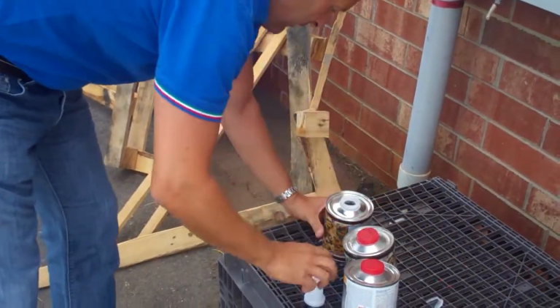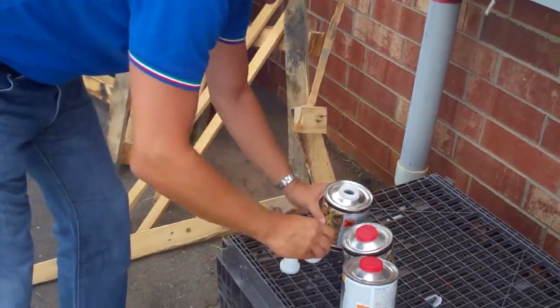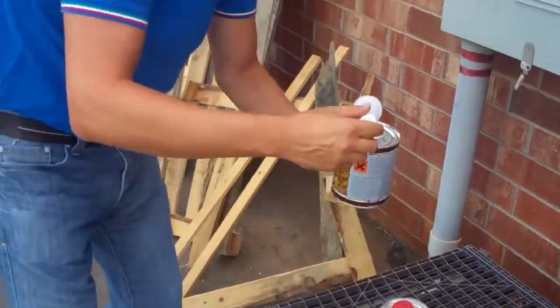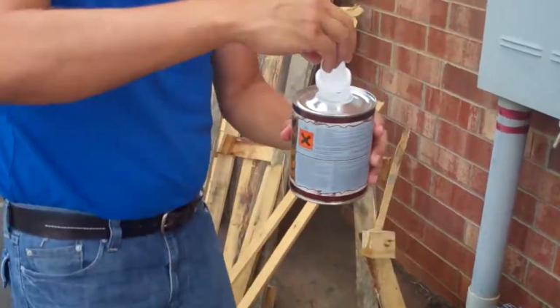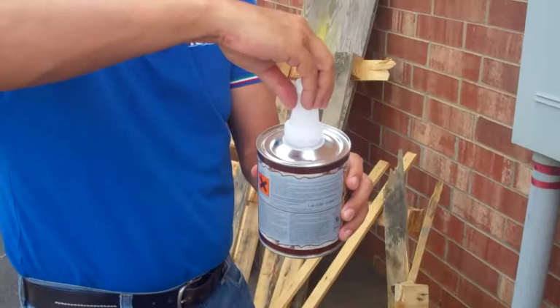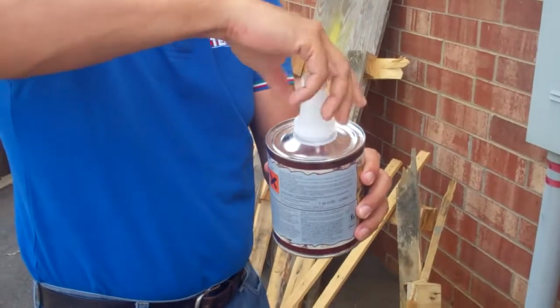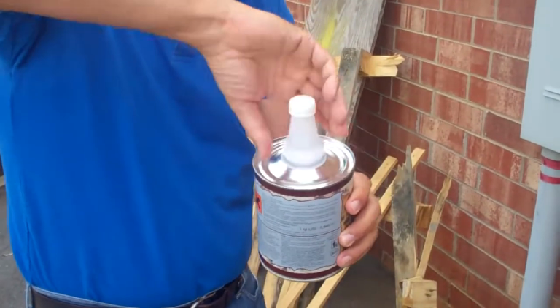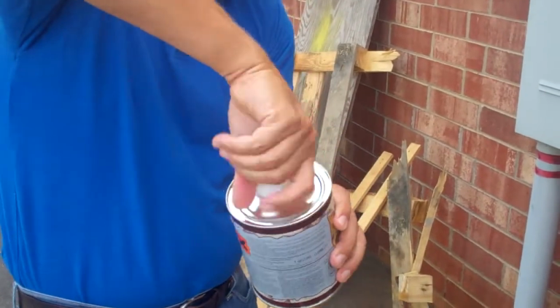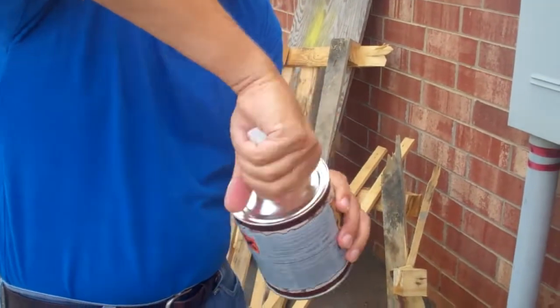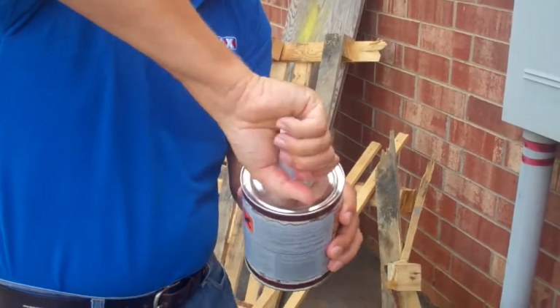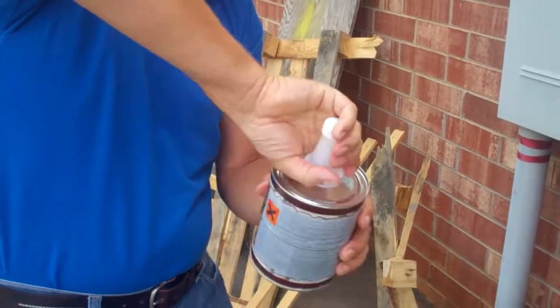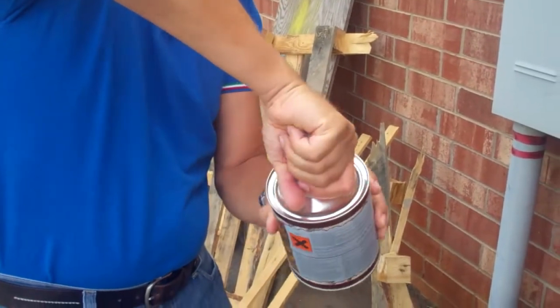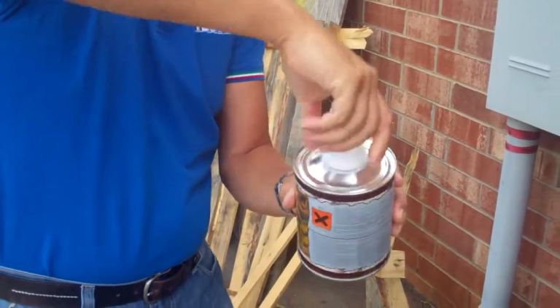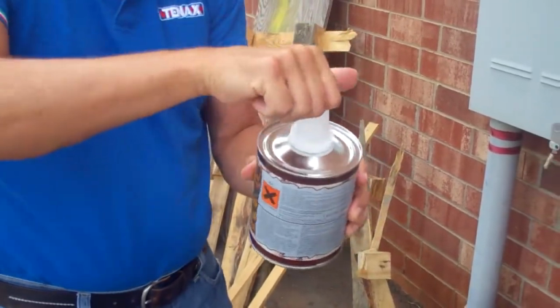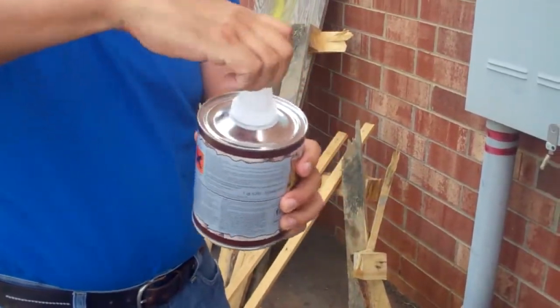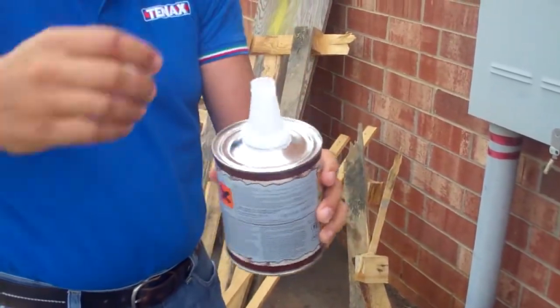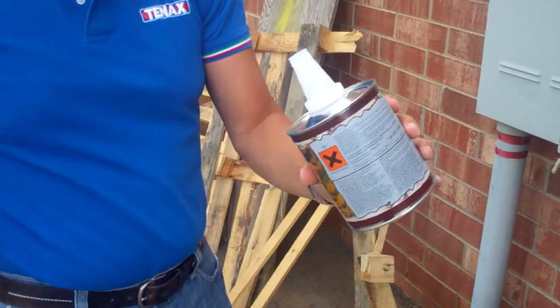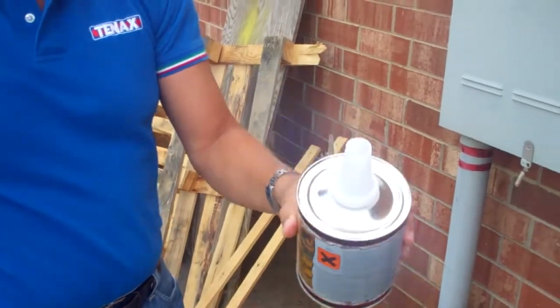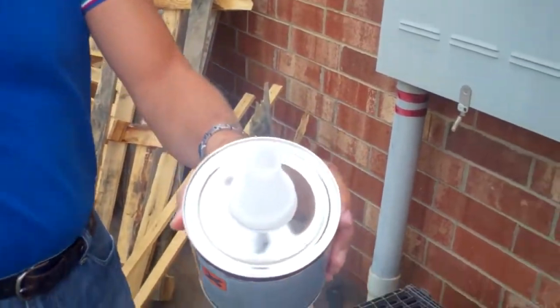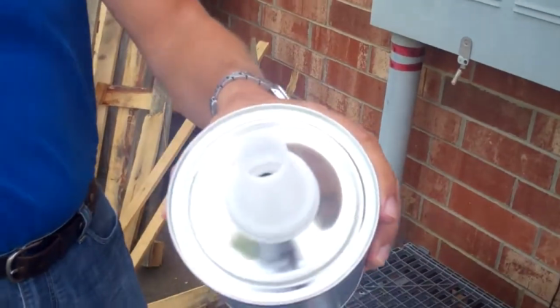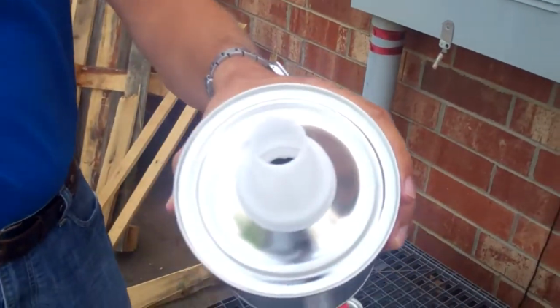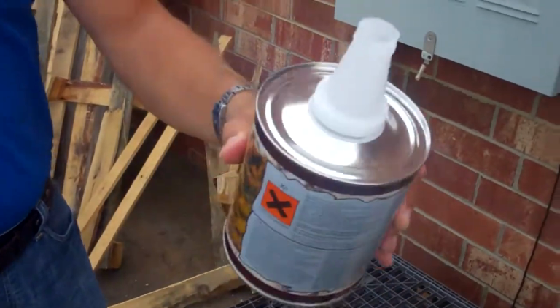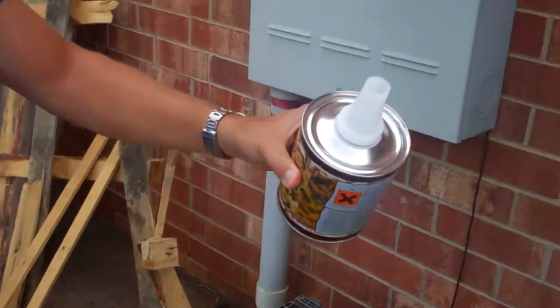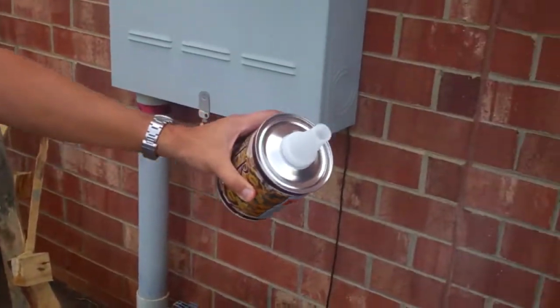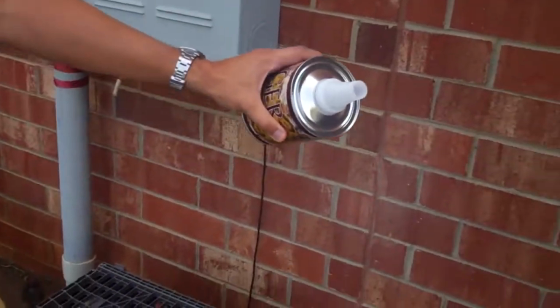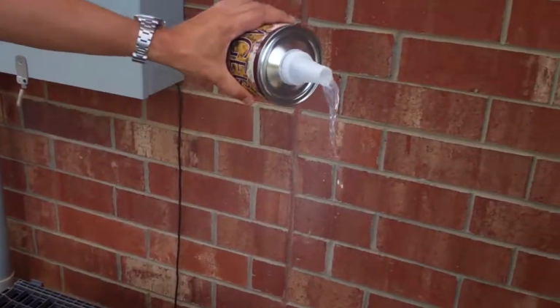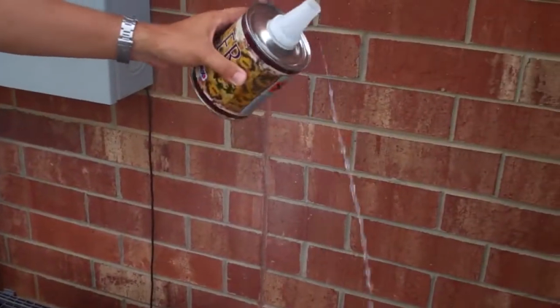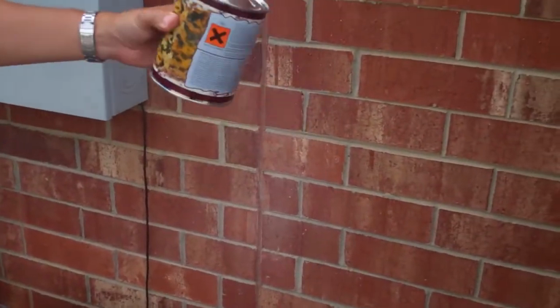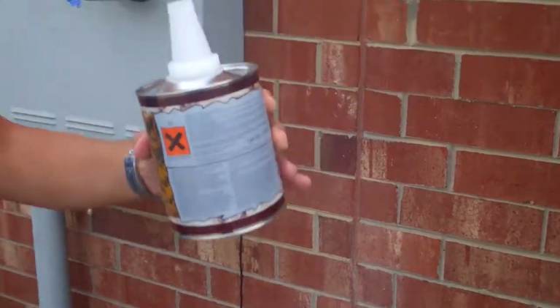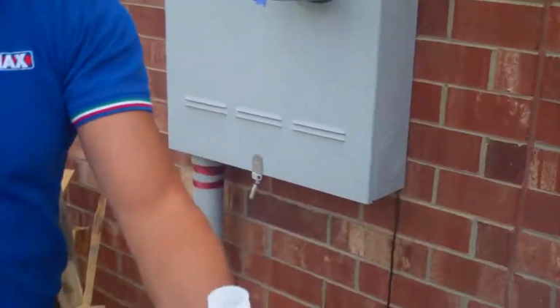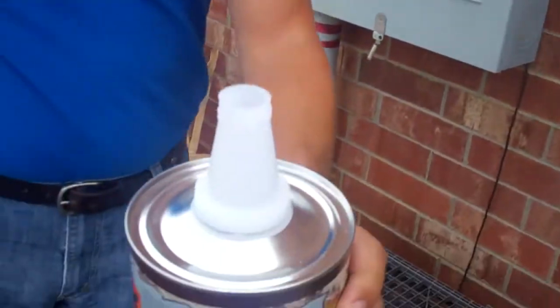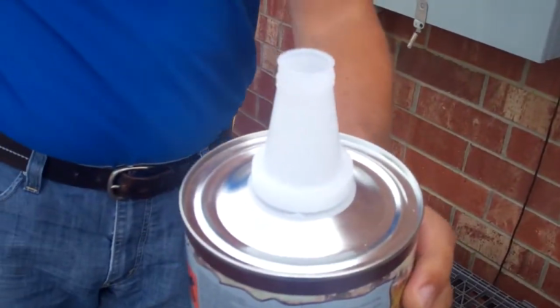Alright, what I'm doing is I just screw it on, and then basically now you can open it, you can pour it, and you don't have any residue on the can.